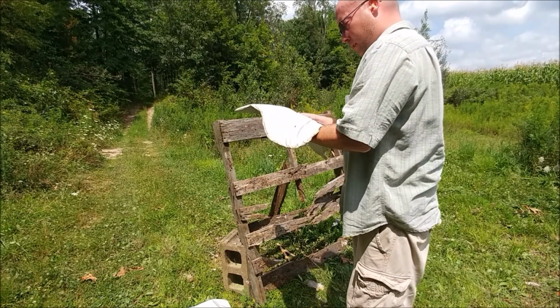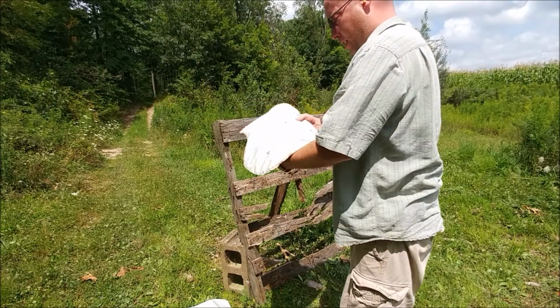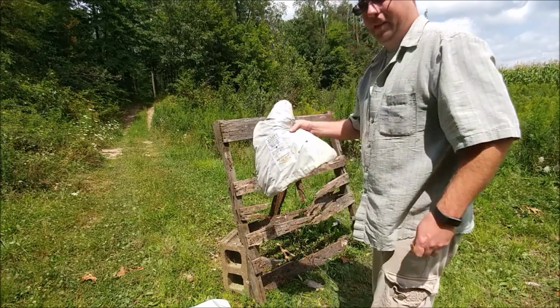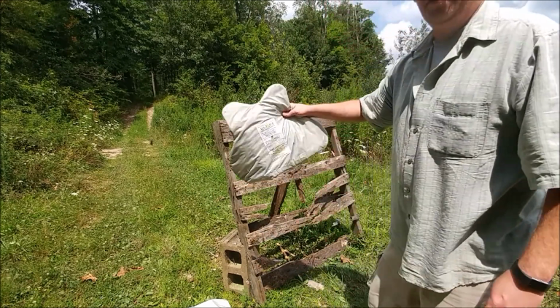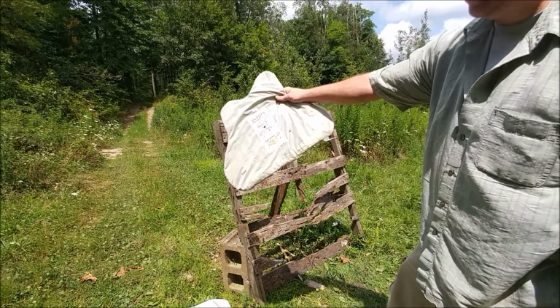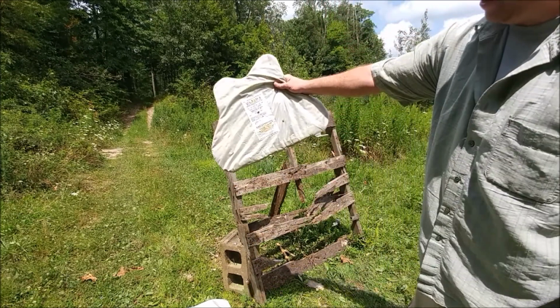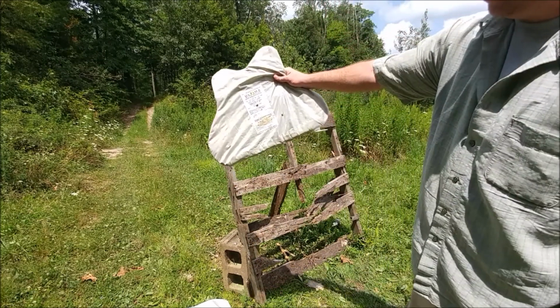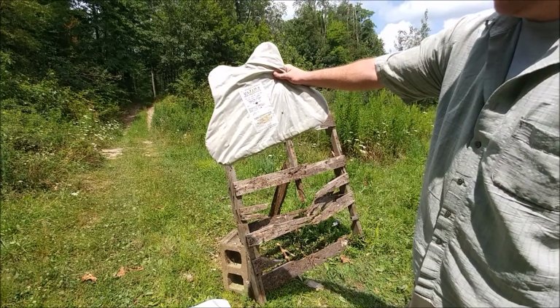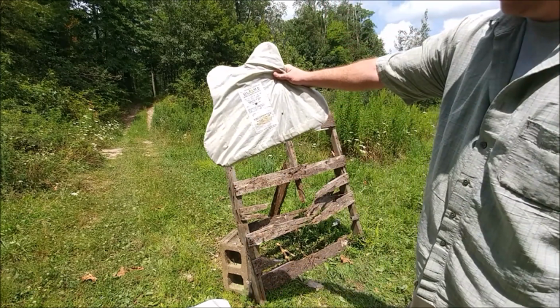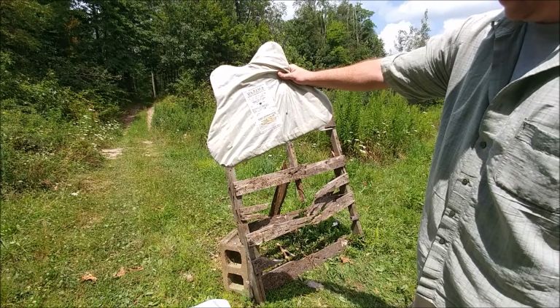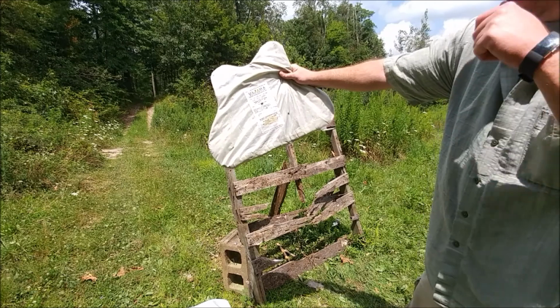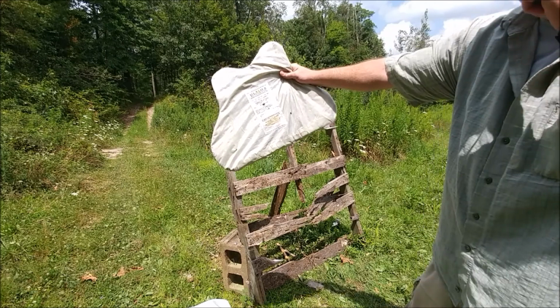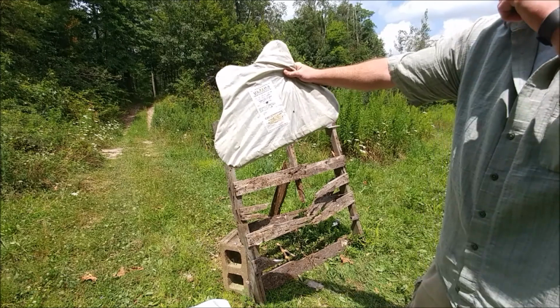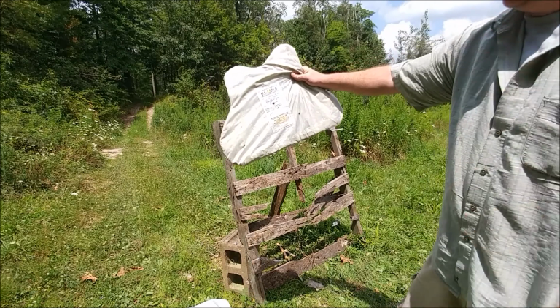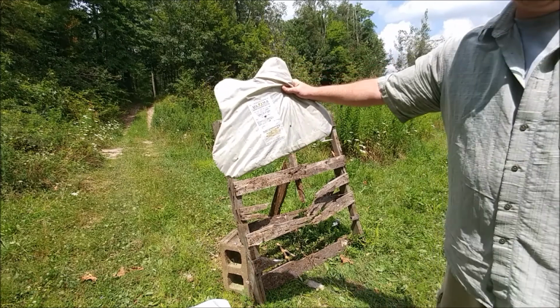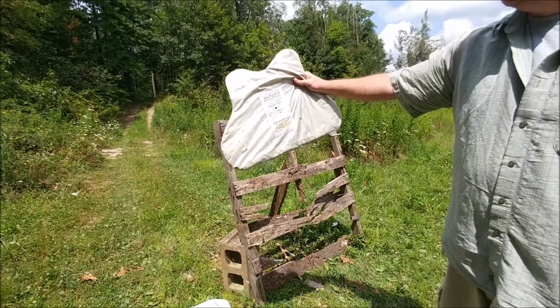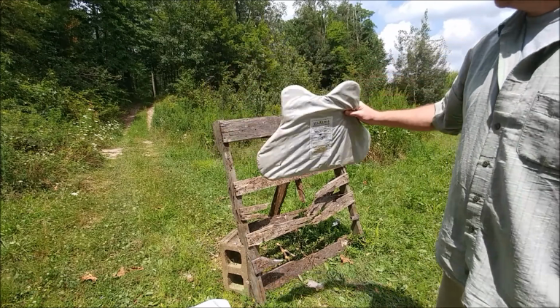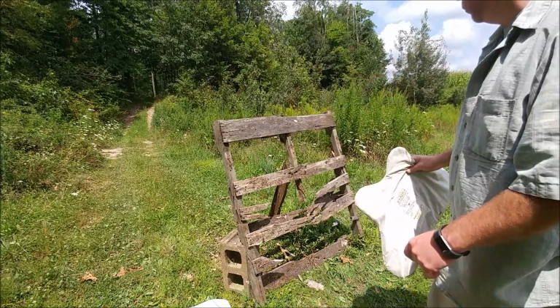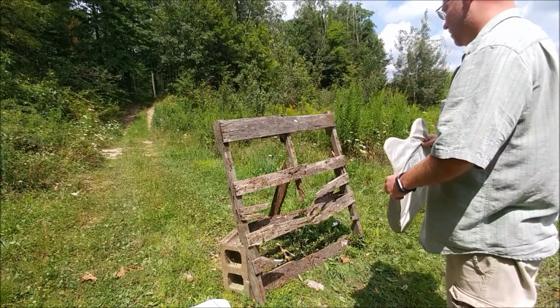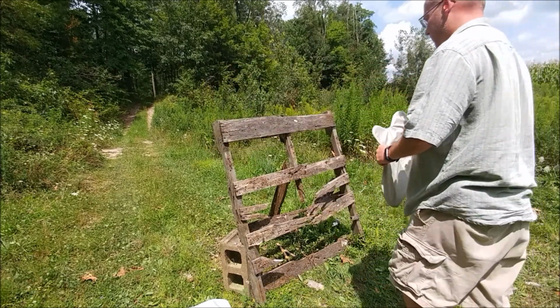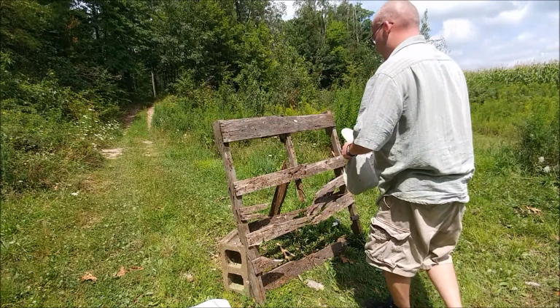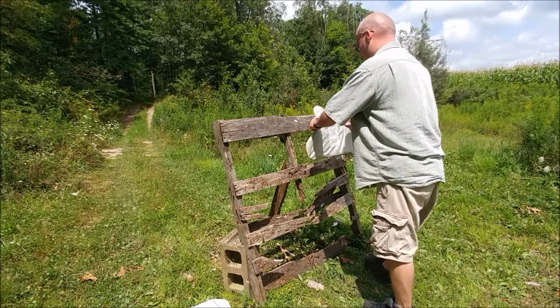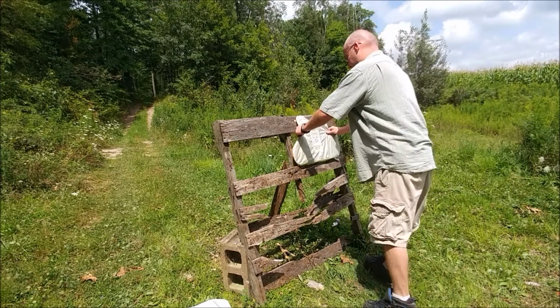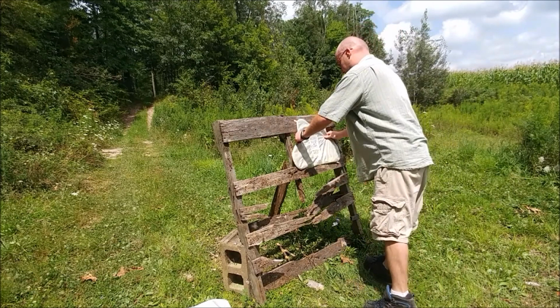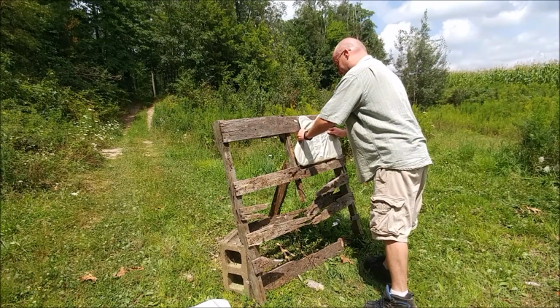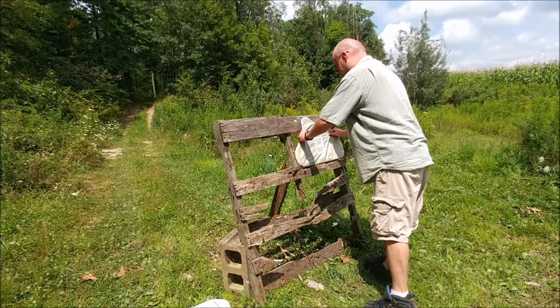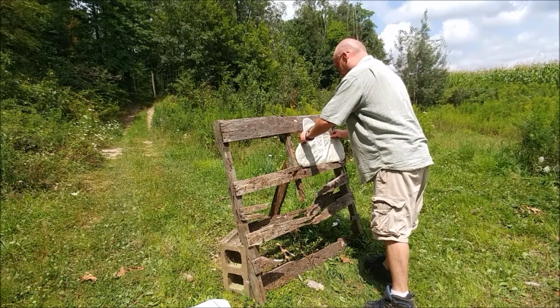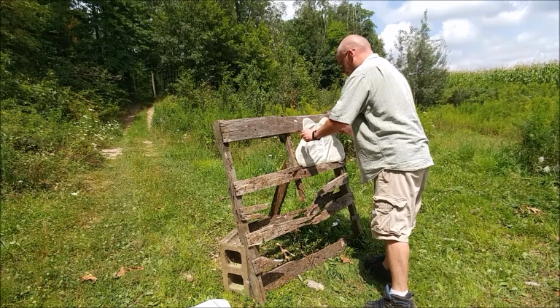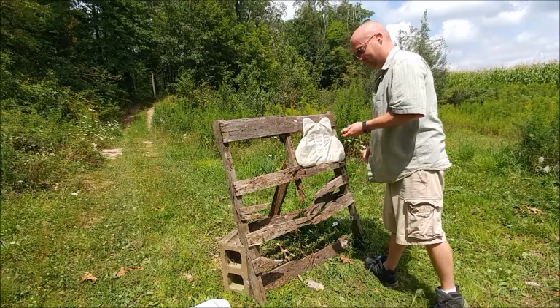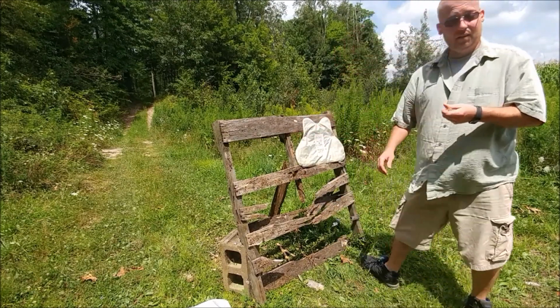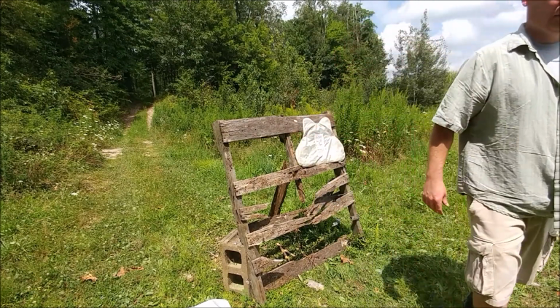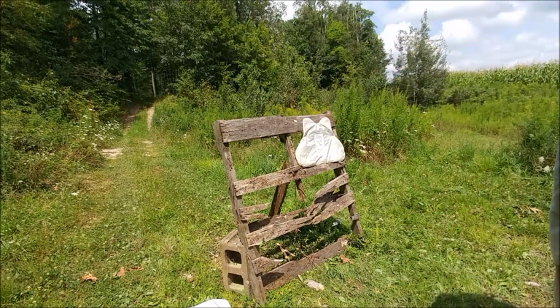I'm going to do the slug test again. This is the oldest vest that we have, manufactured in 2001. I'm going to set just one vest up and see what happens — I can't believe that stopped. That's impressive.